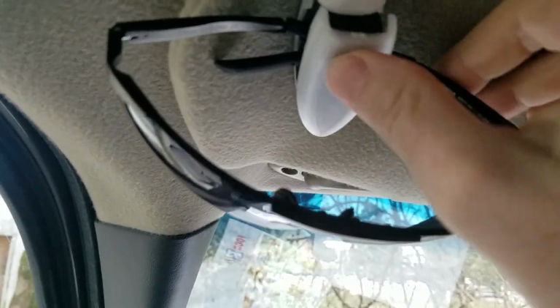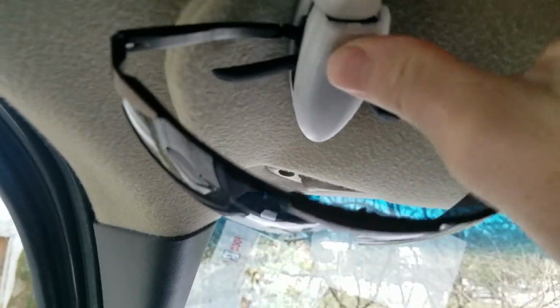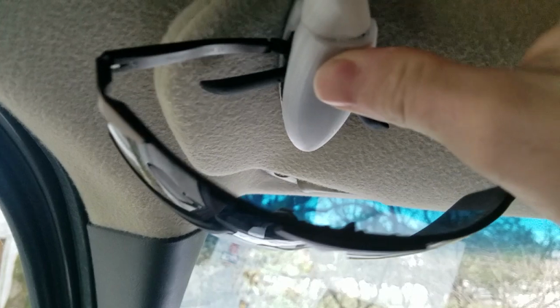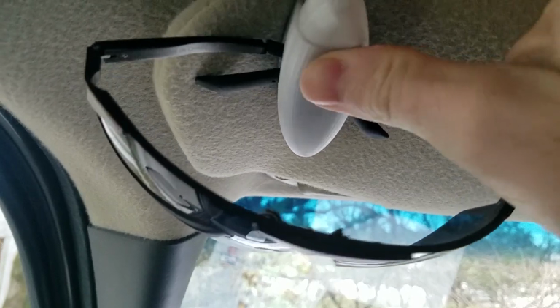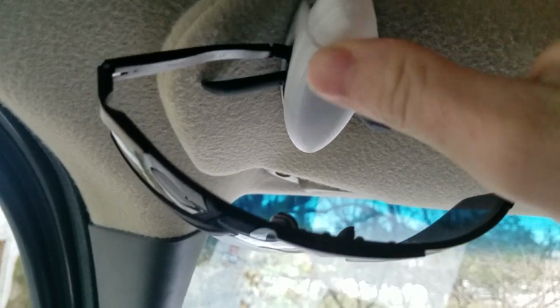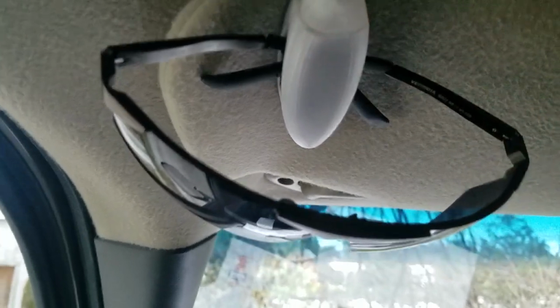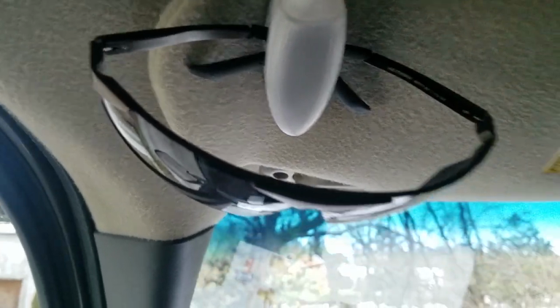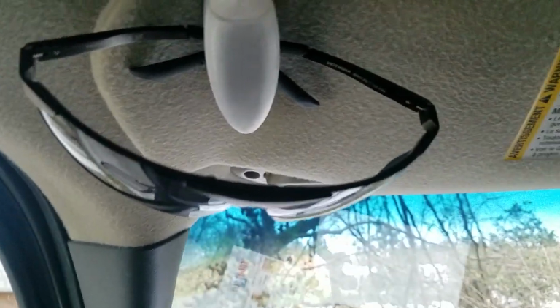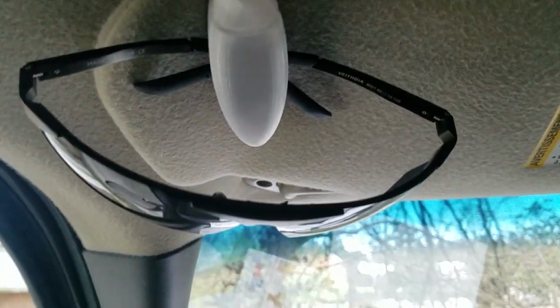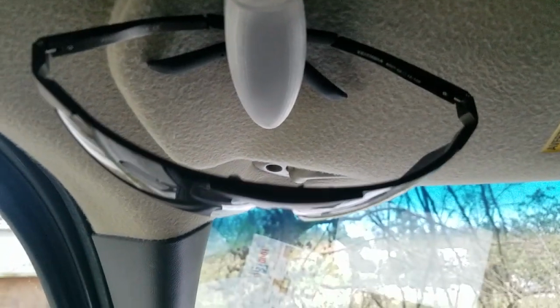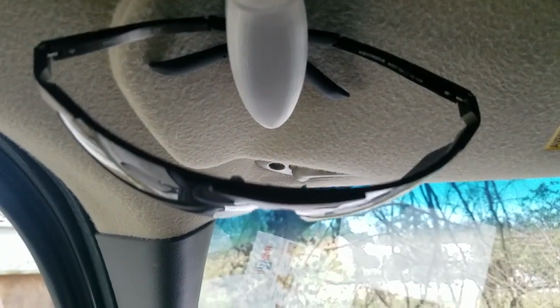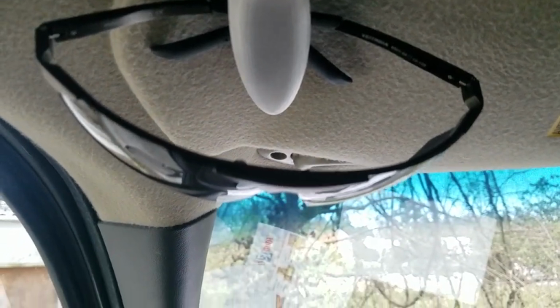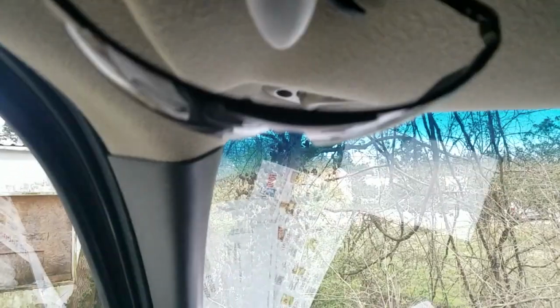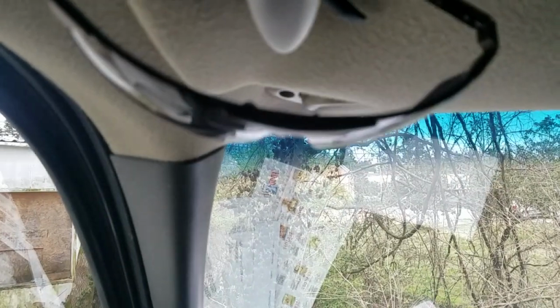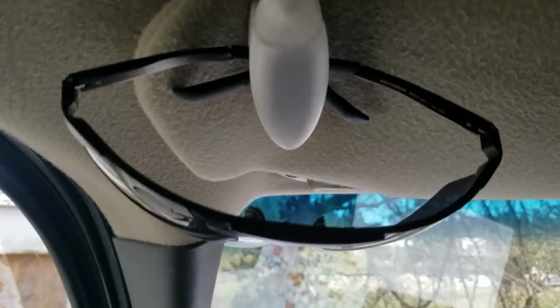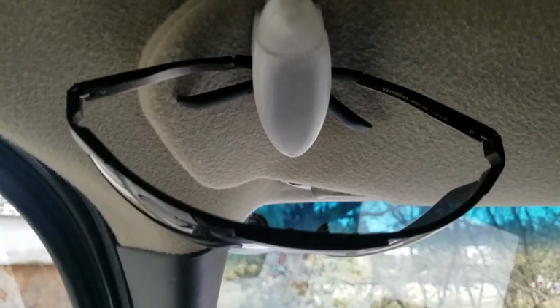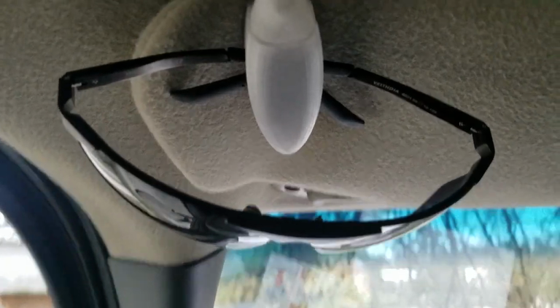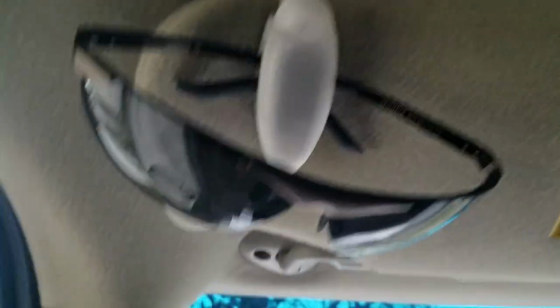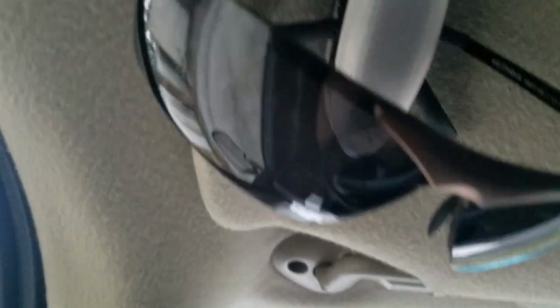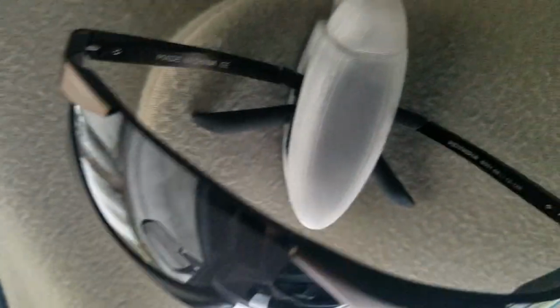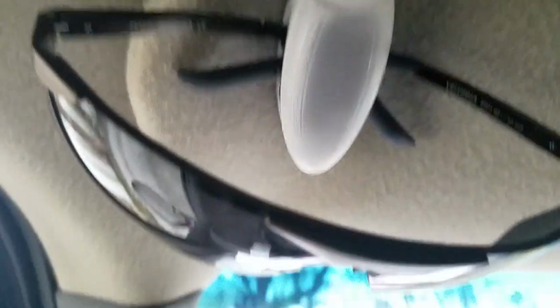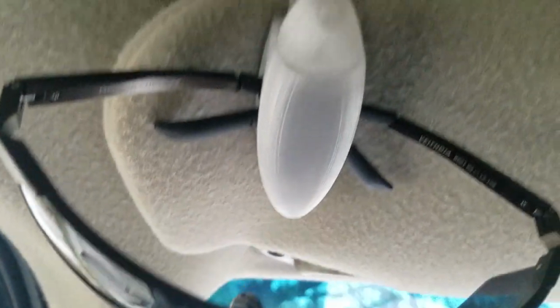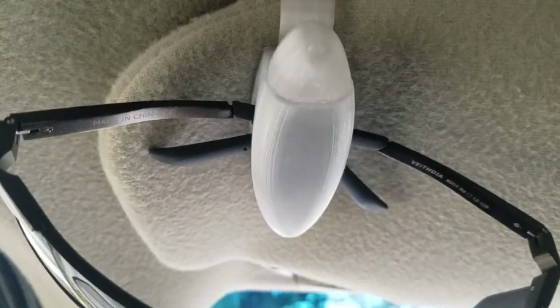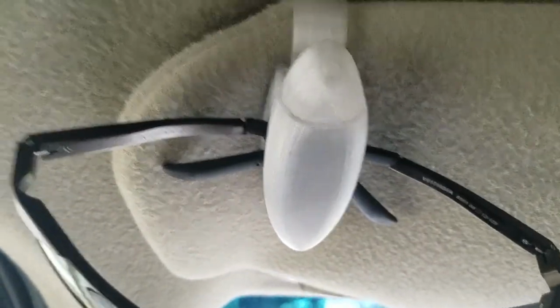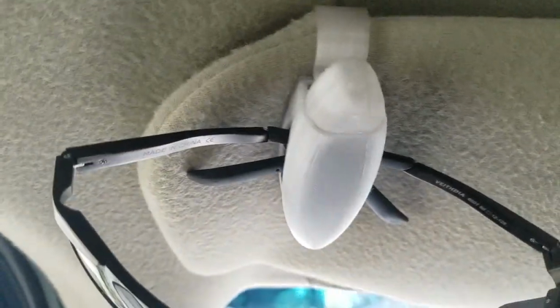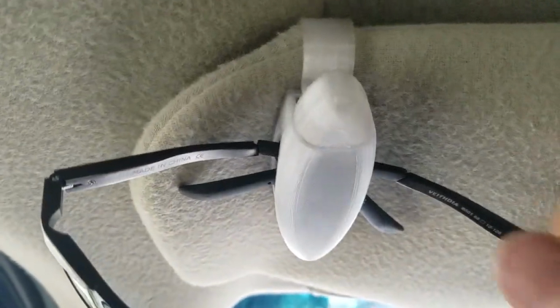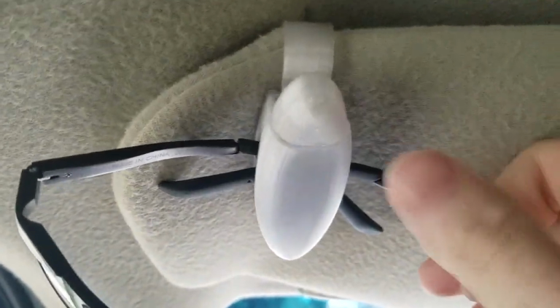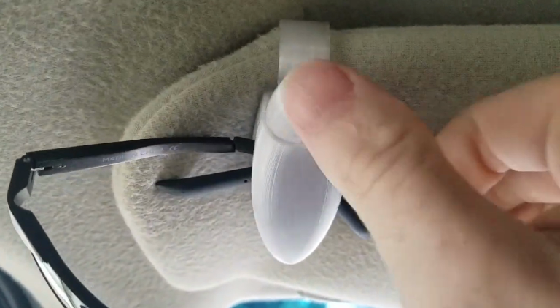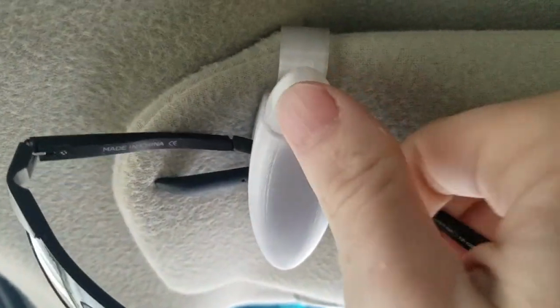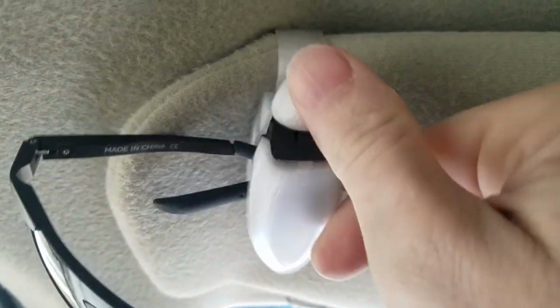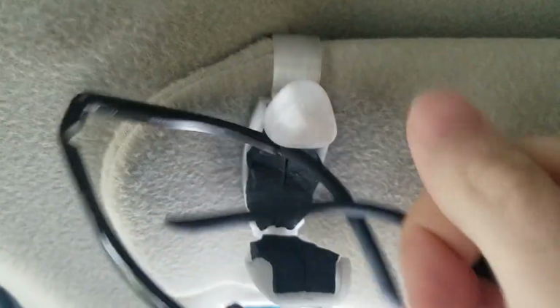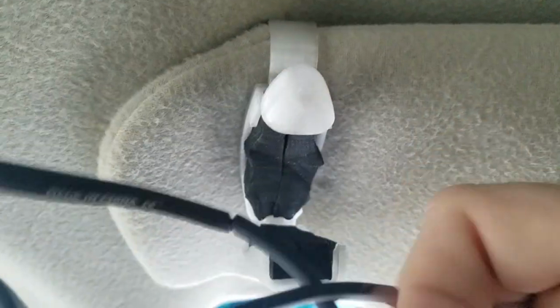Snap them in and they're not running around on the dash all crazy. When you want them free, just push the button.